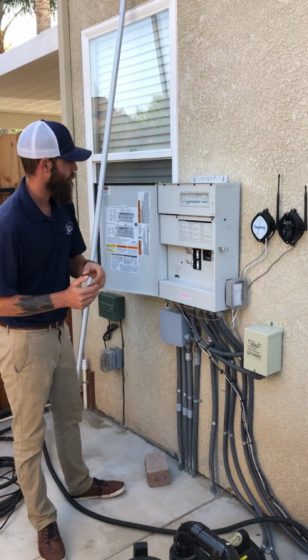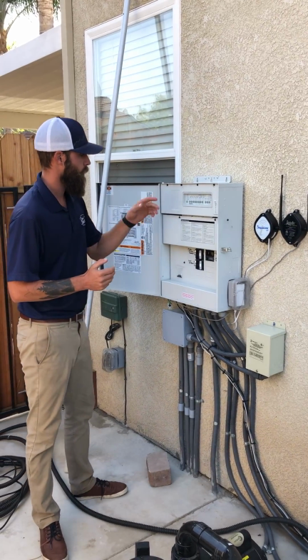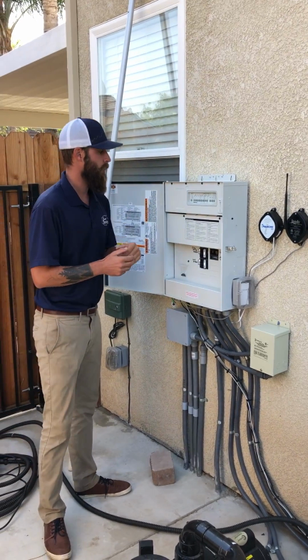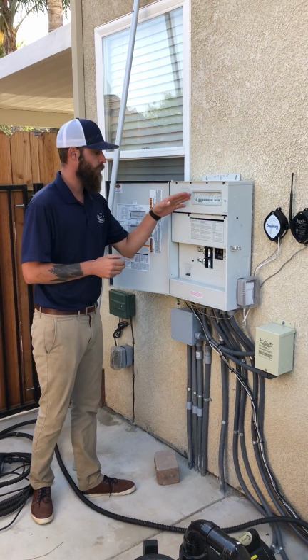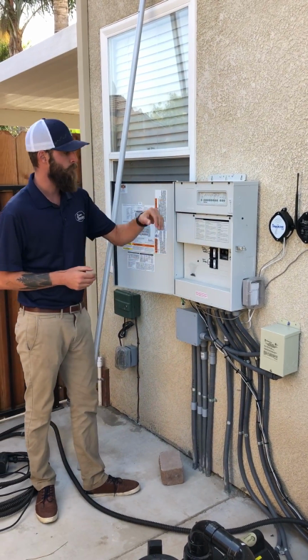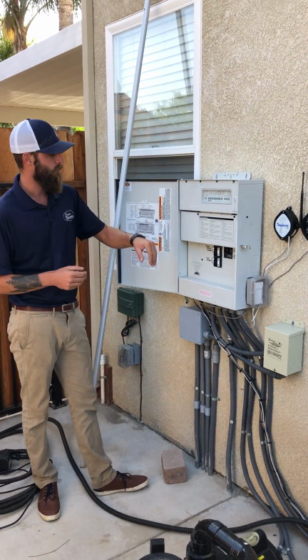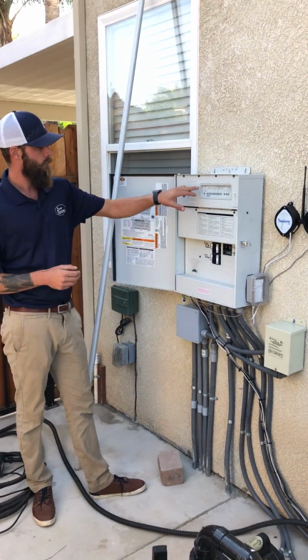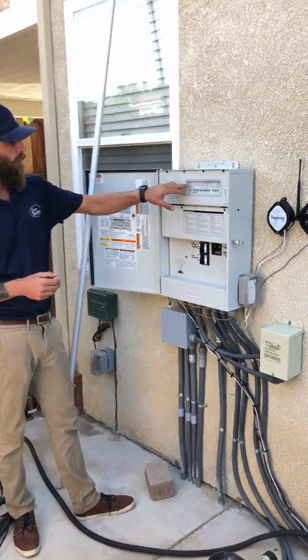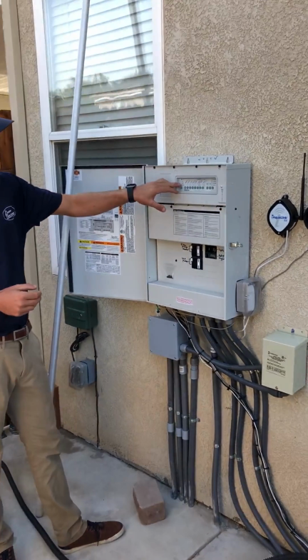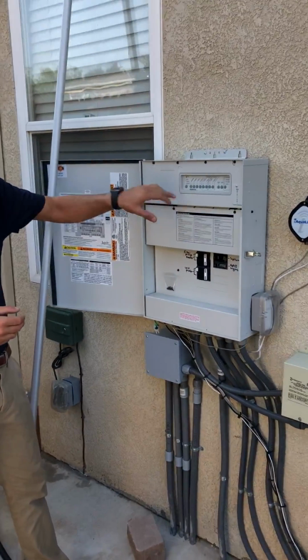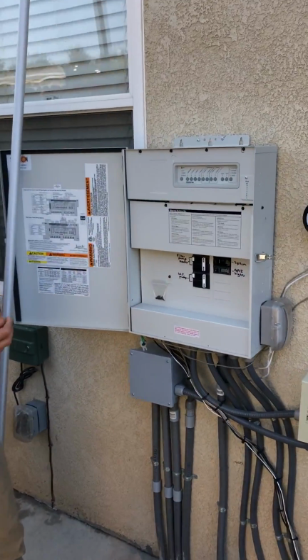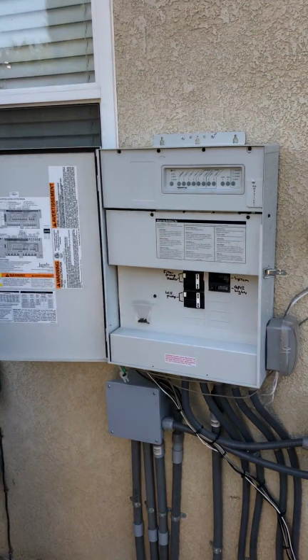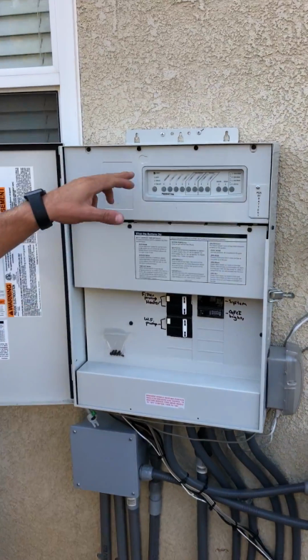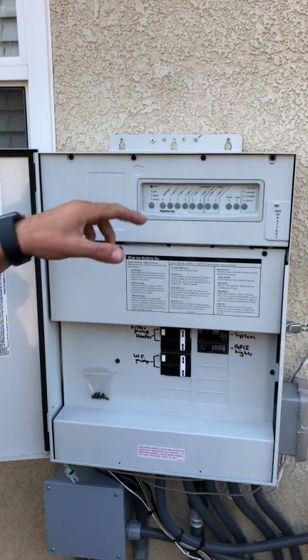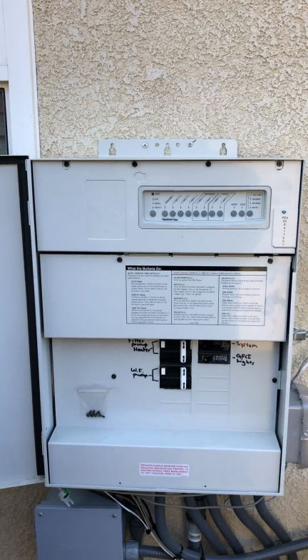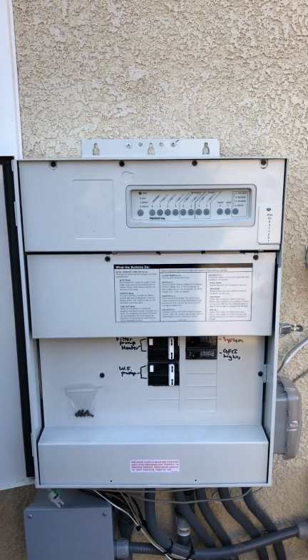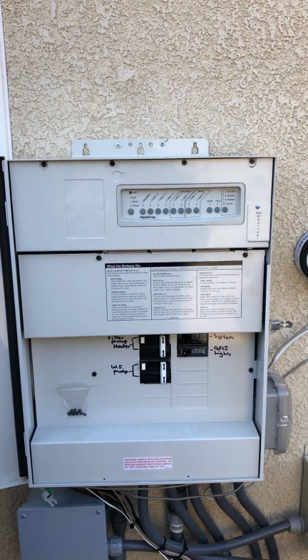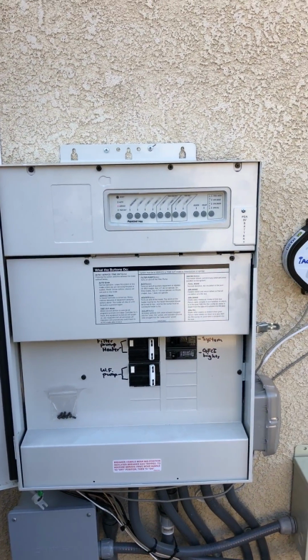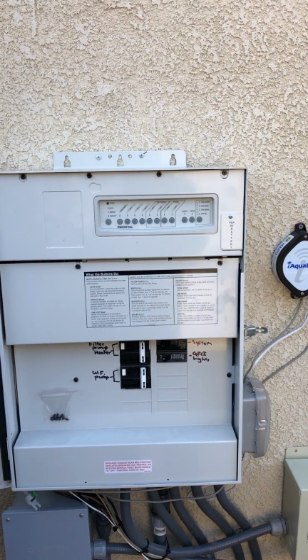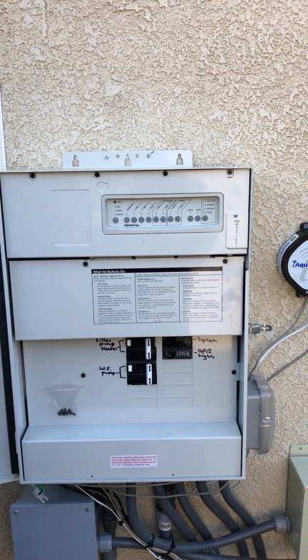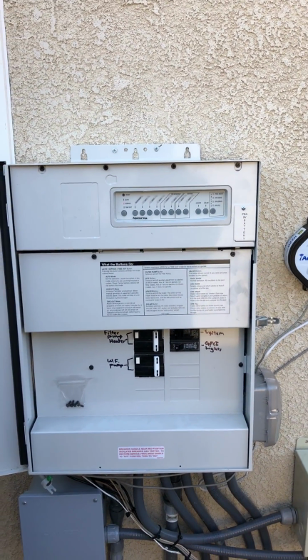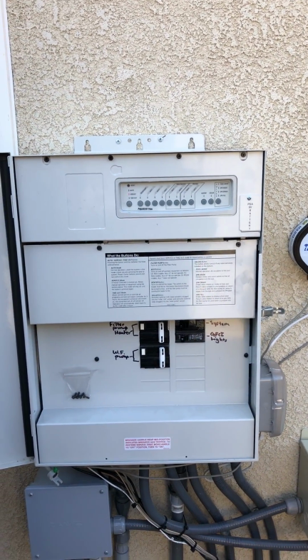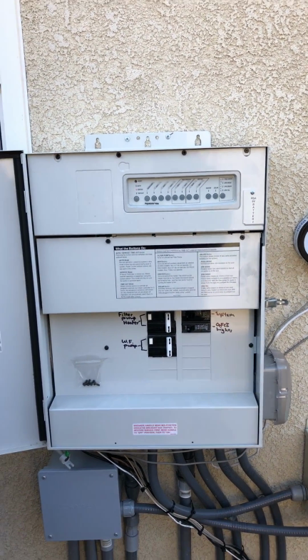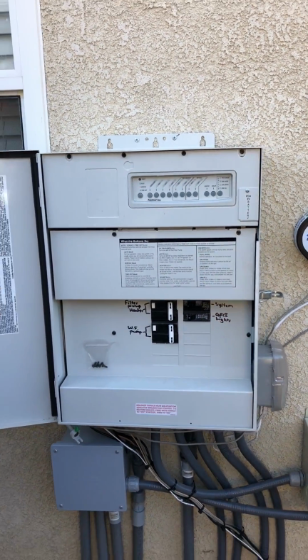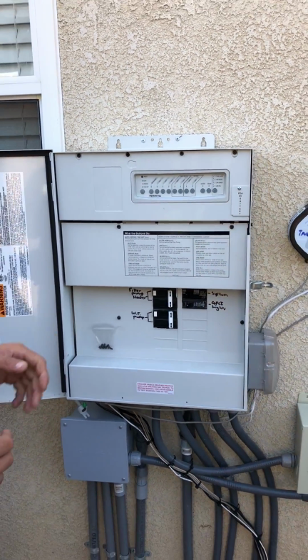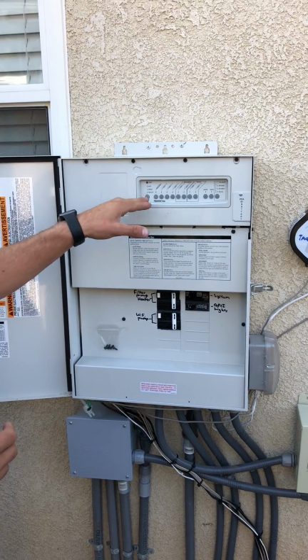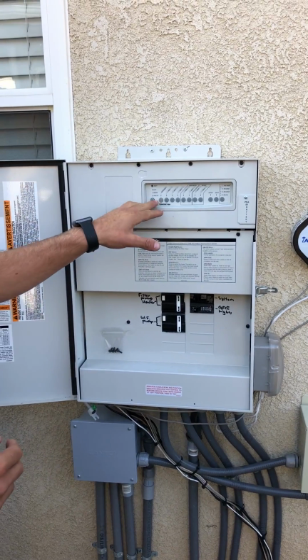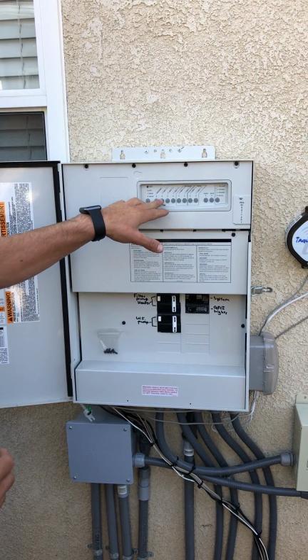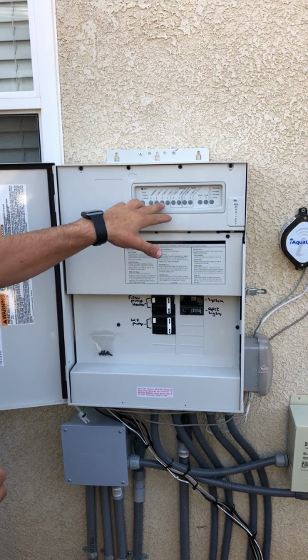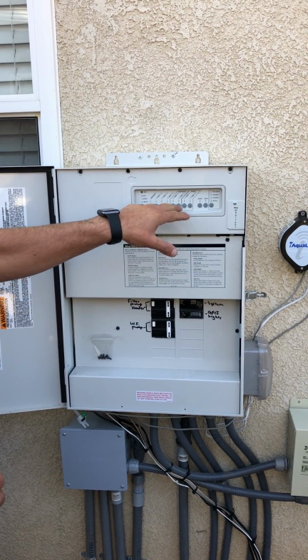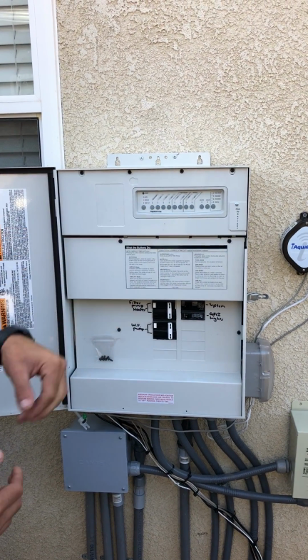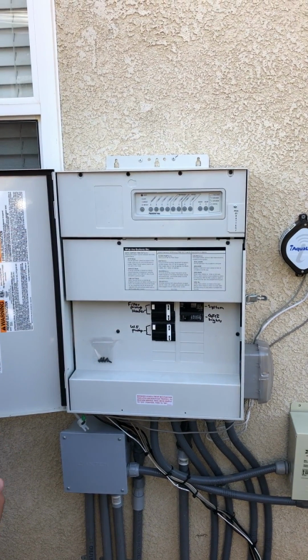From over here we have three different modes: auto, service, and timeout. When we are in auto, everything is done with either the phone or the PDA. Nothing is manual, so I can't manually turn on different auxiliaries.